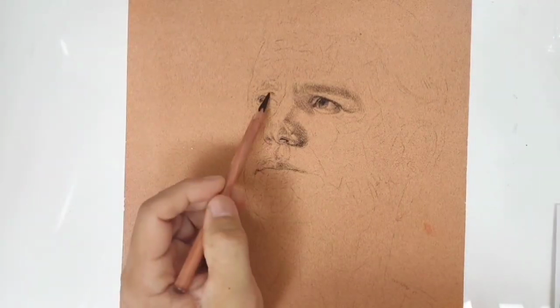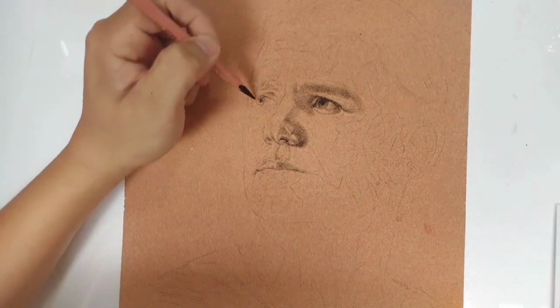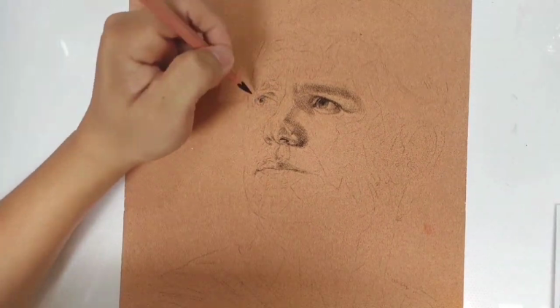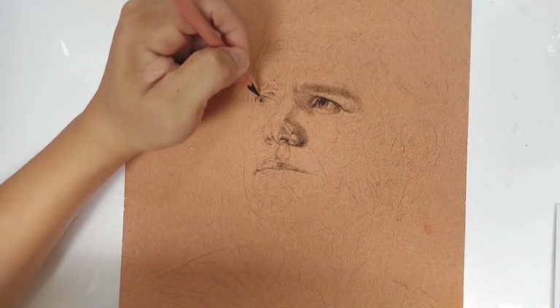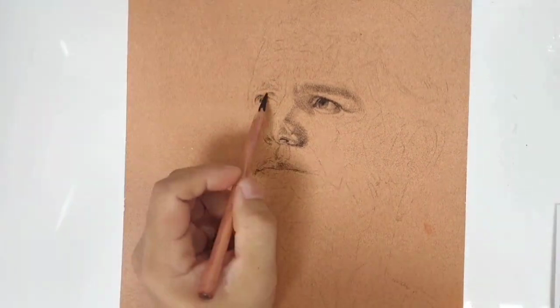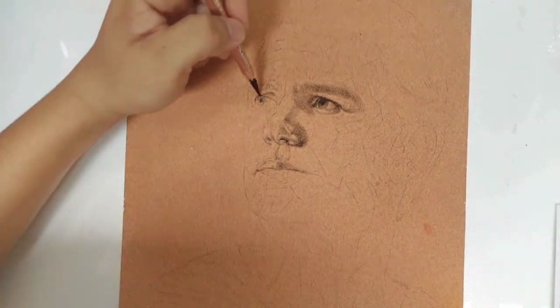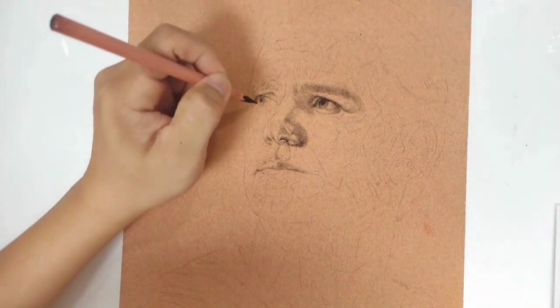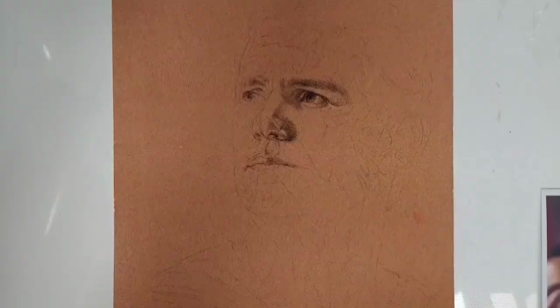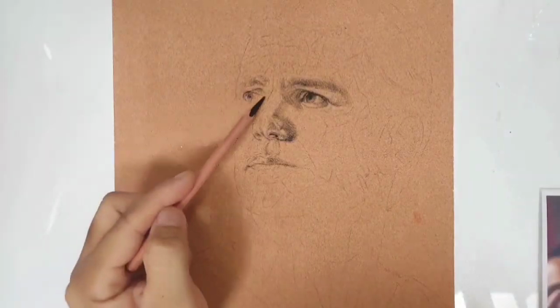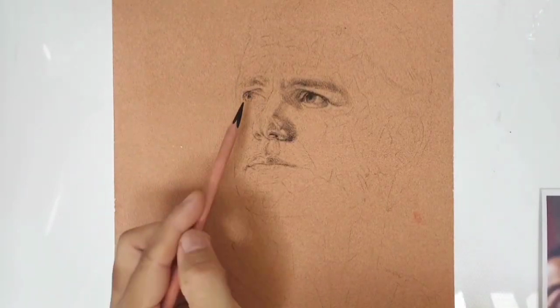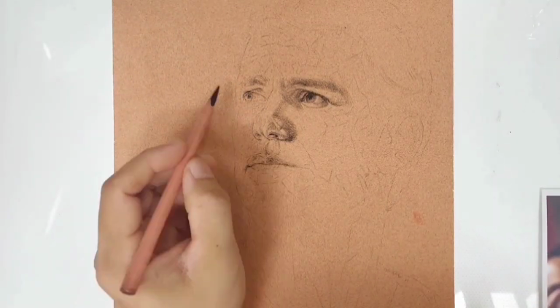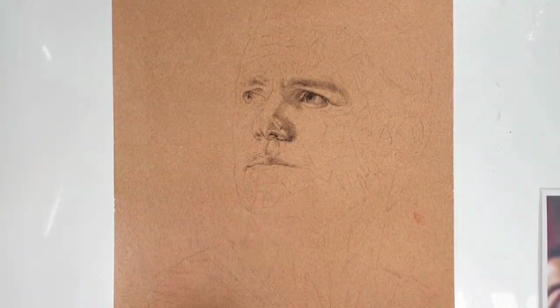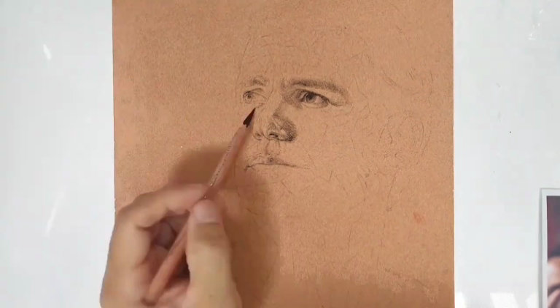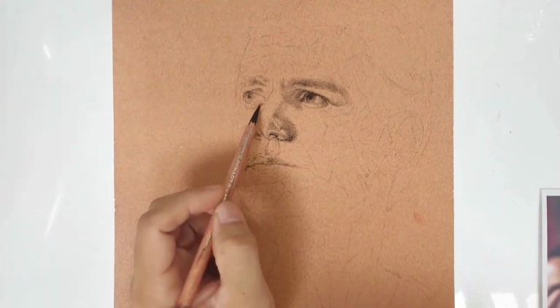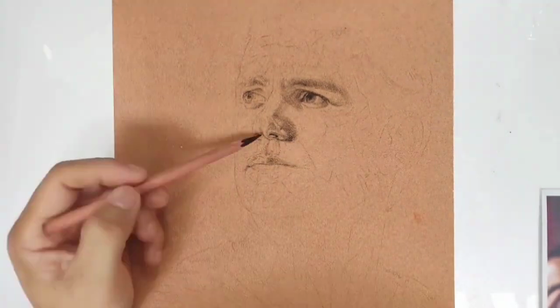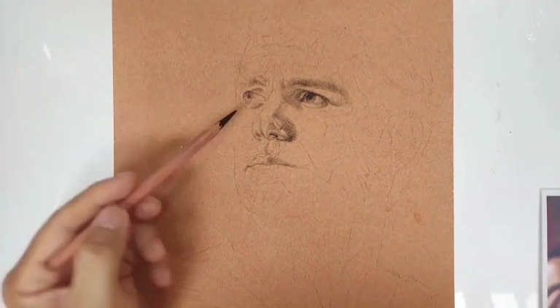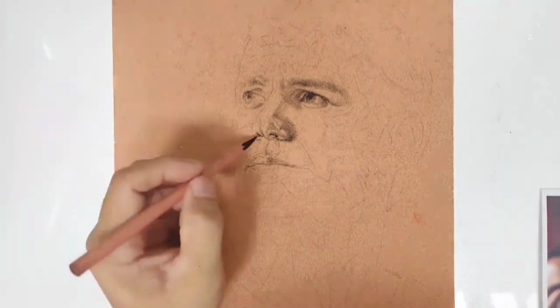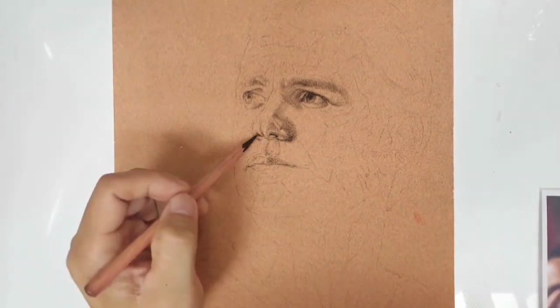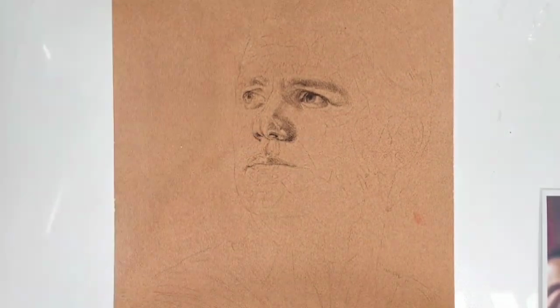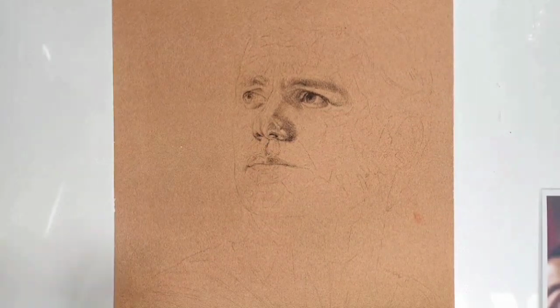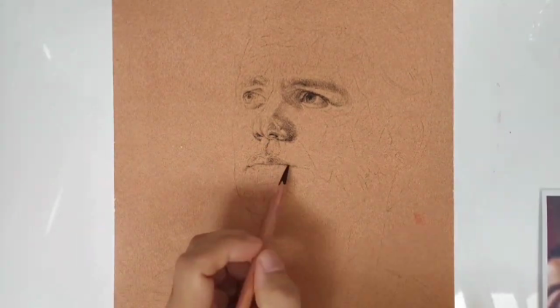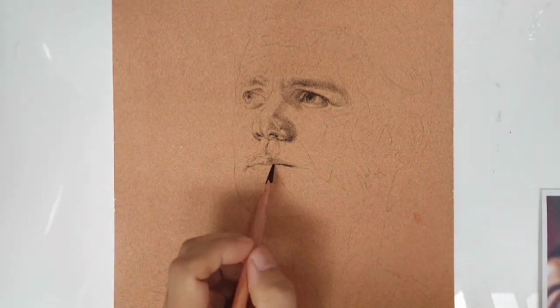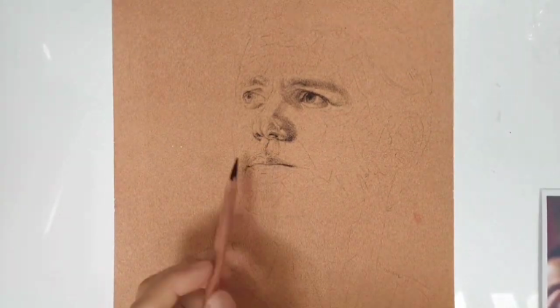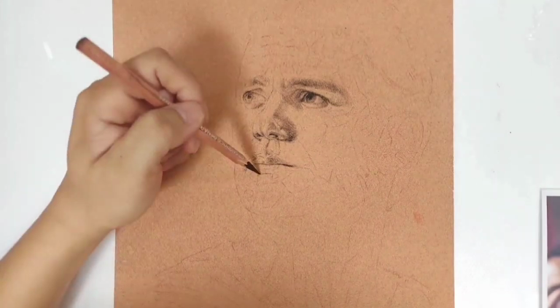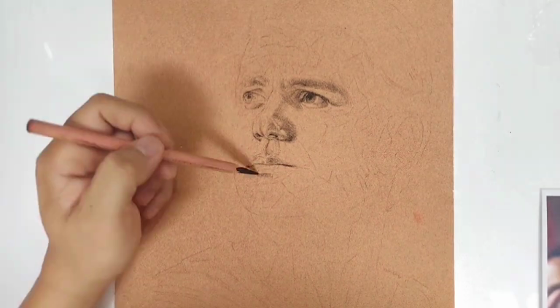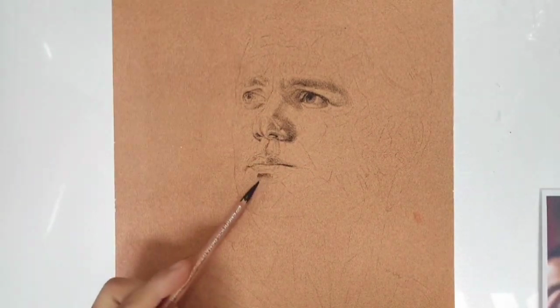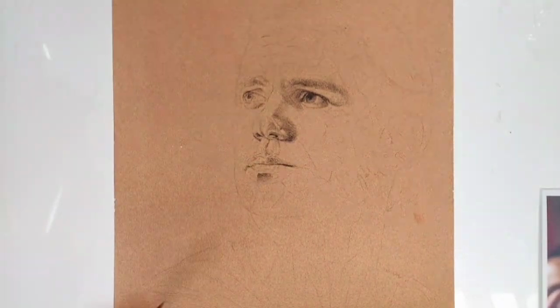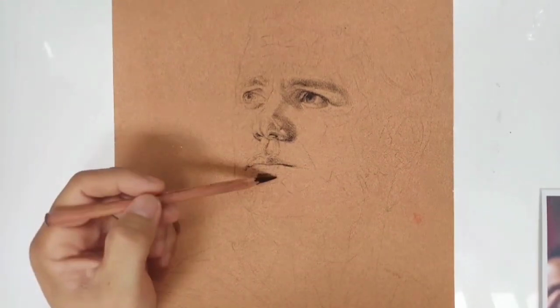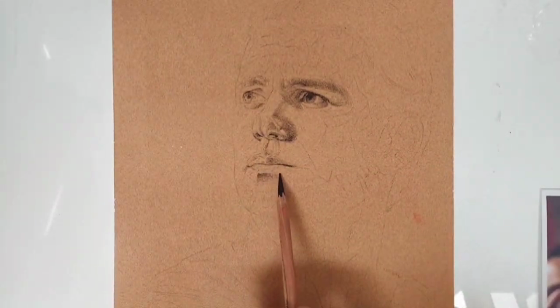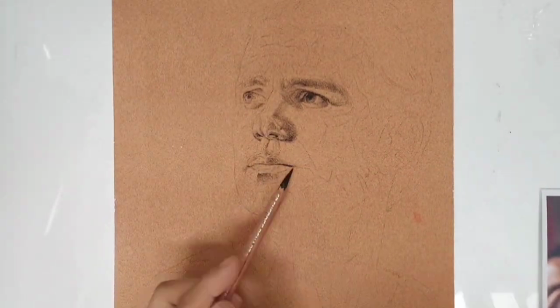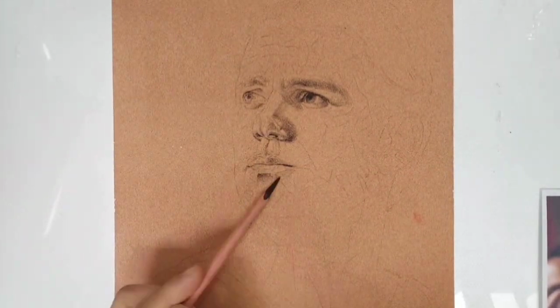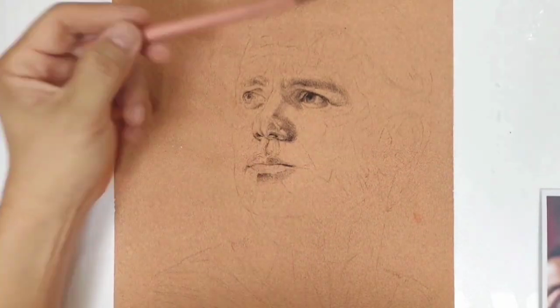Siya na talaga yung main source of income ko sa mga commission portraits. Bakit ko nagustuhan si pastel pencils? Ikukwento ko sa inyo habang pinapaduin dito itong ating drawing using pastel pencils.